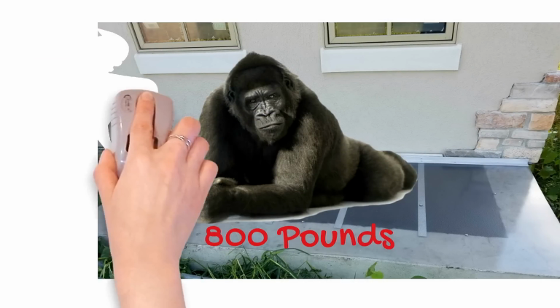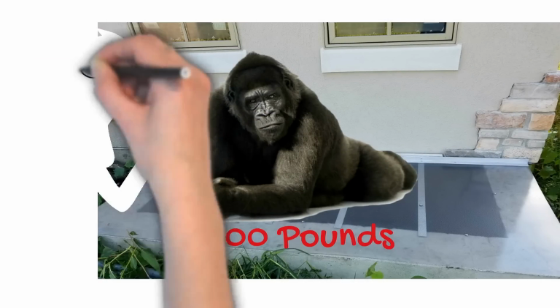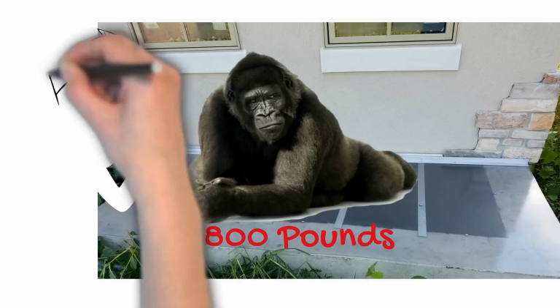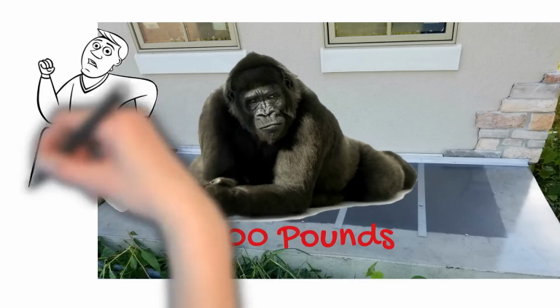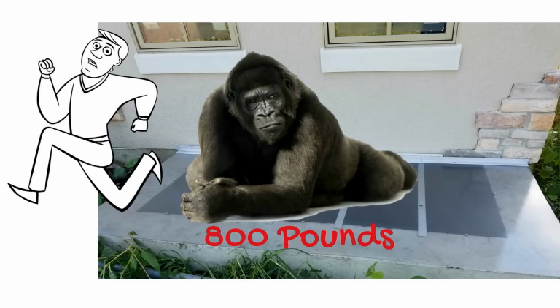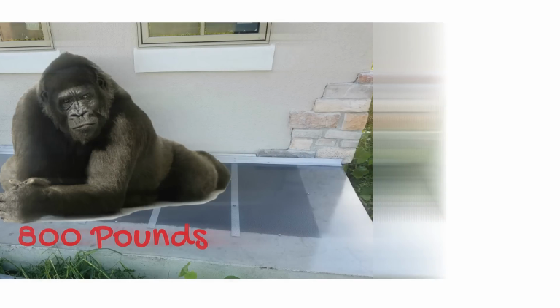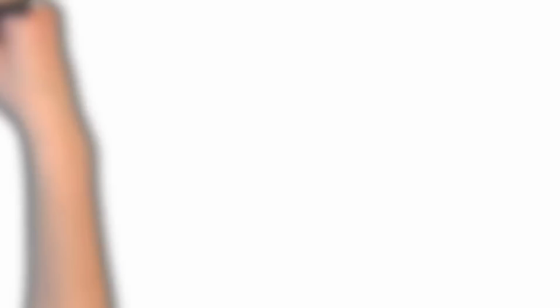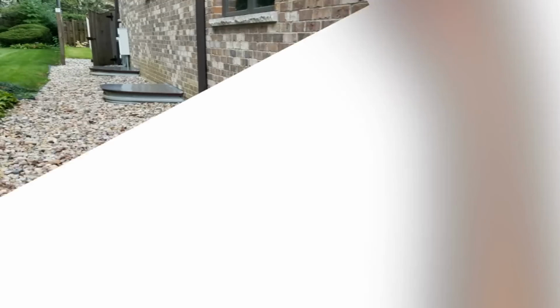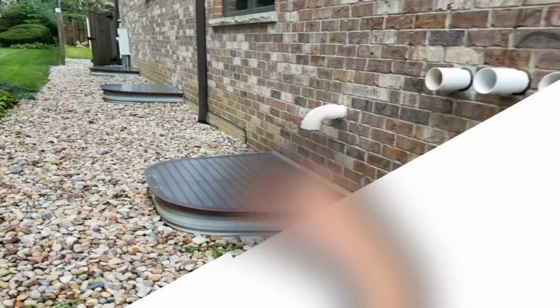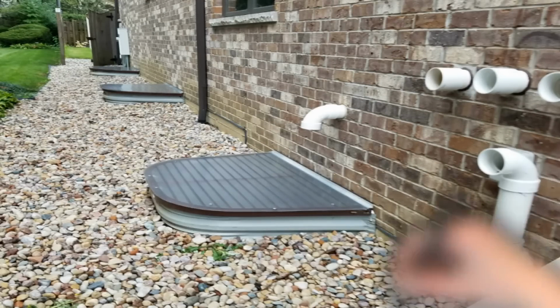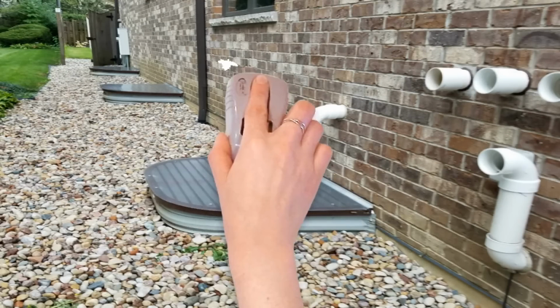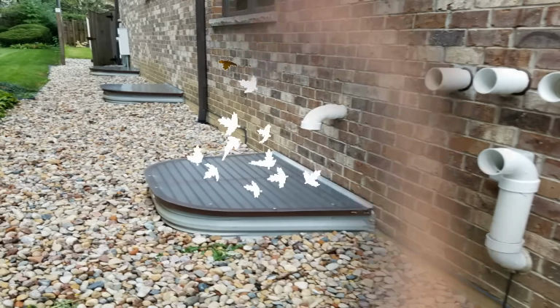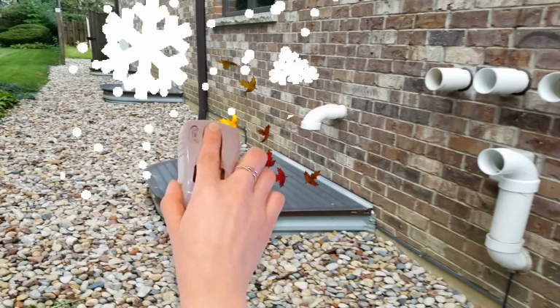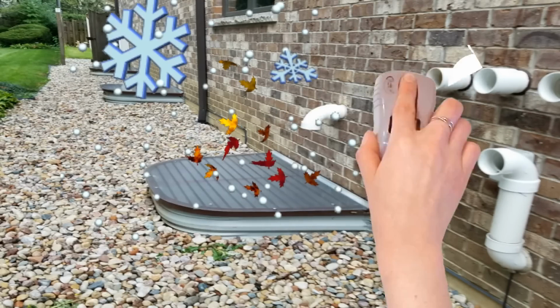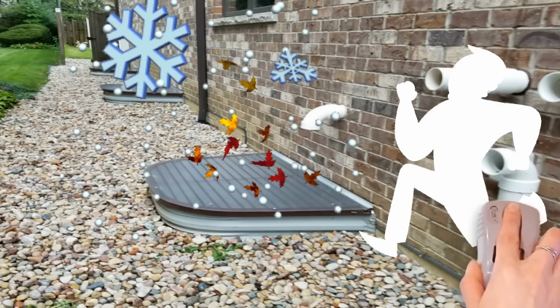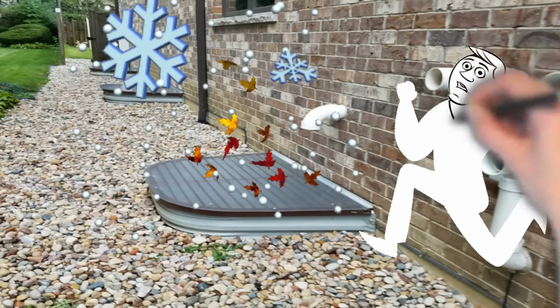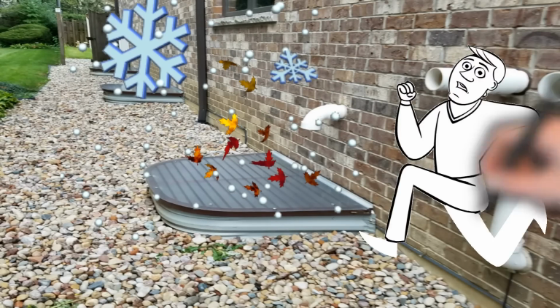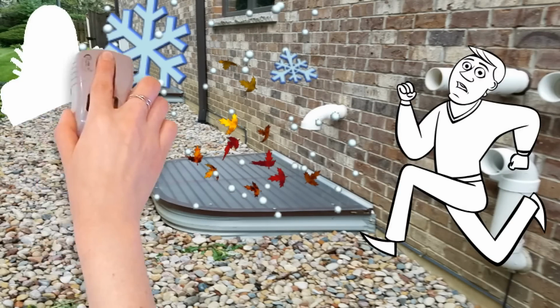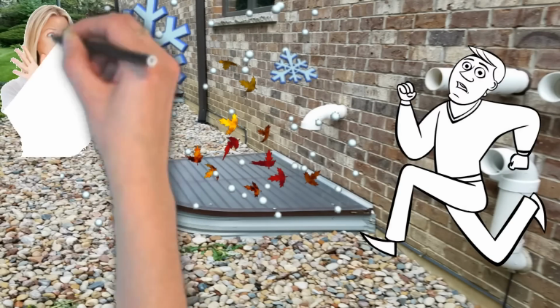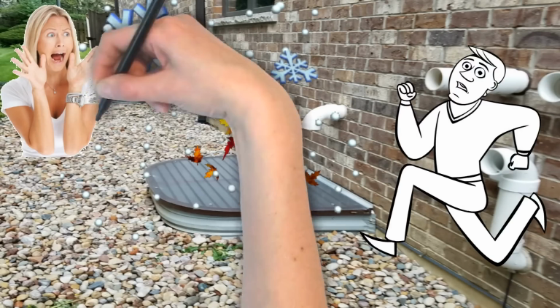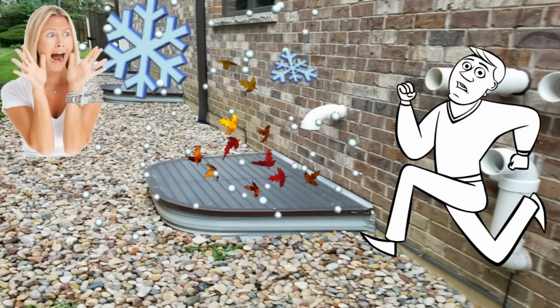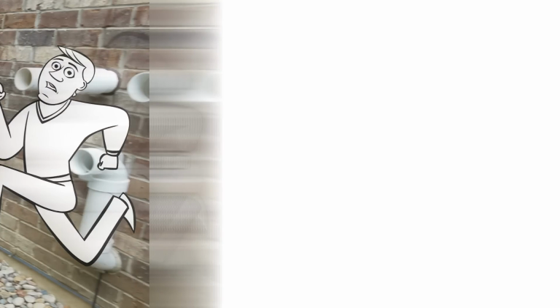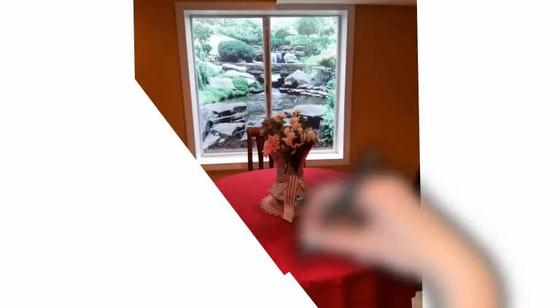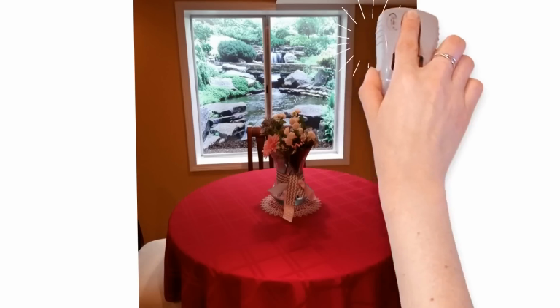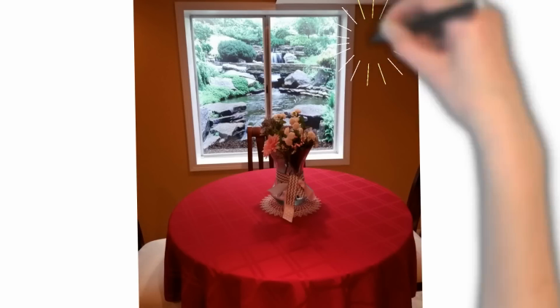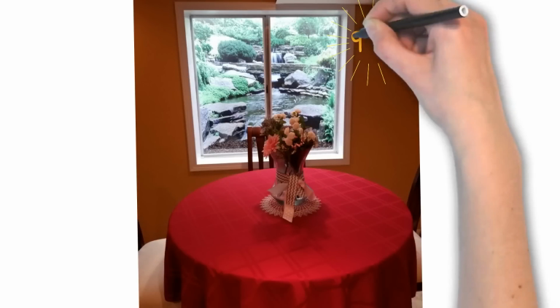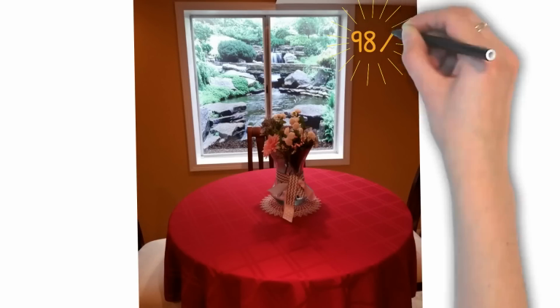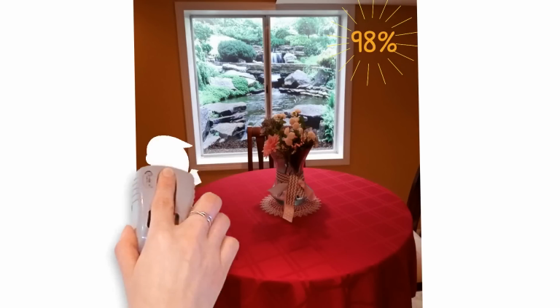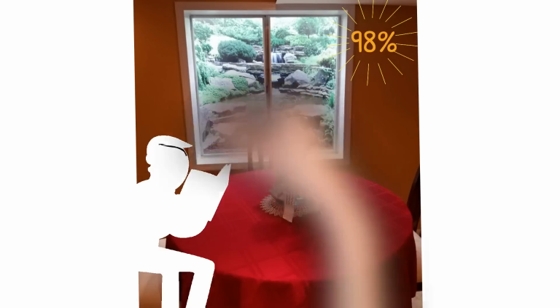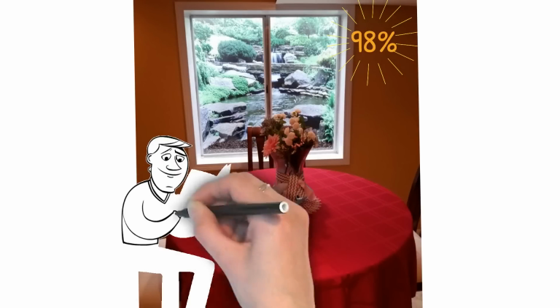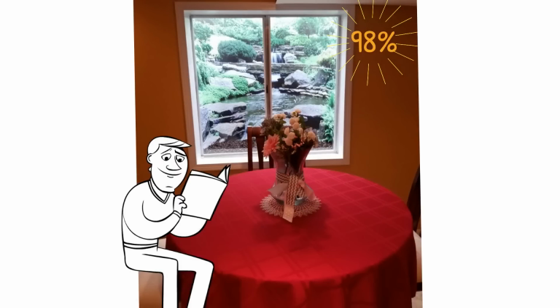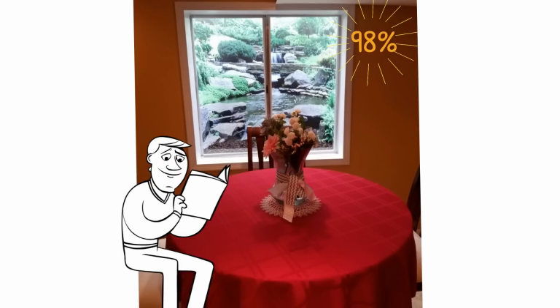Our window well covers are just as strong as a metal grate, but keep out animals, debris, rain, snow, and more importantly, prevent anyone from falling into a window well. Allows in 98% of natural light that your window wells were designed for.